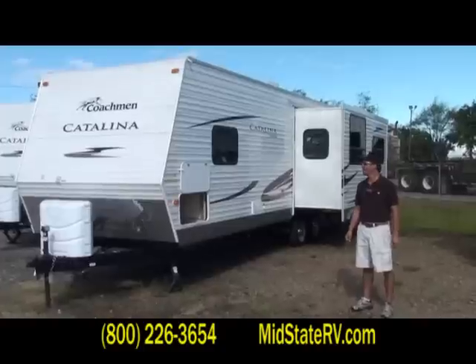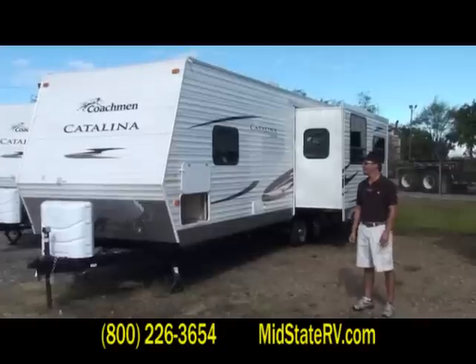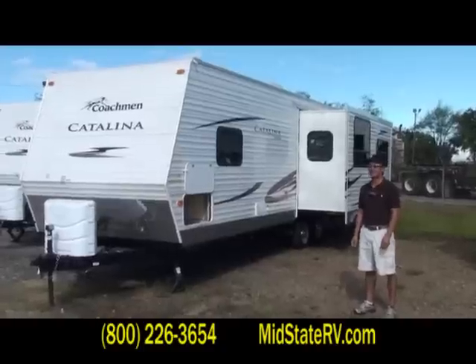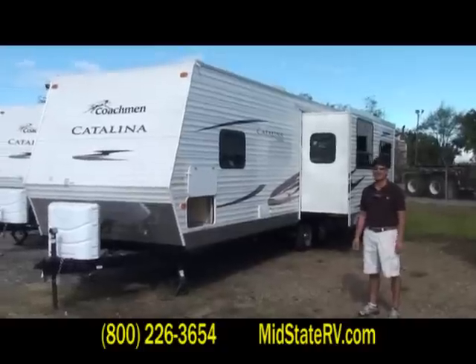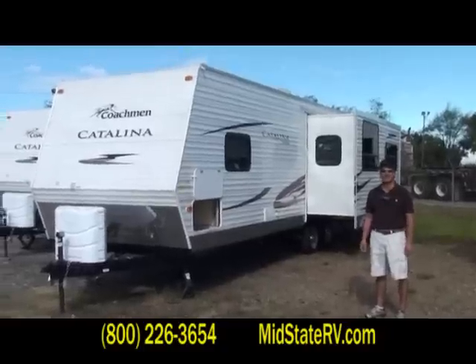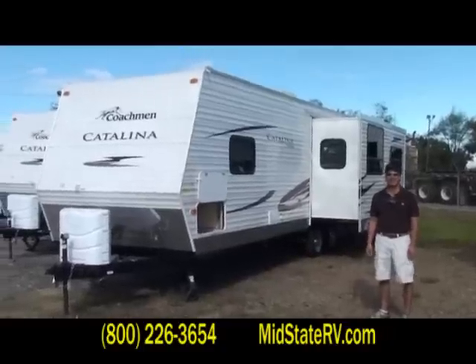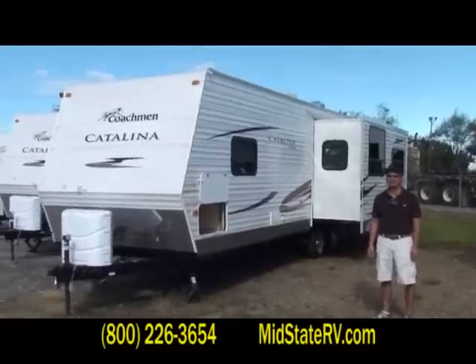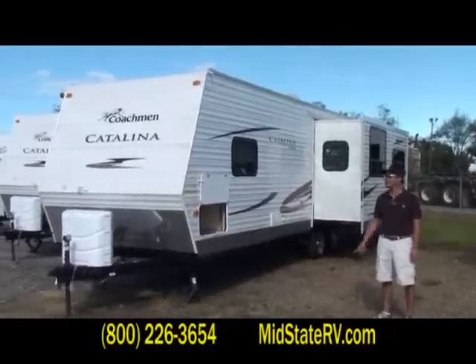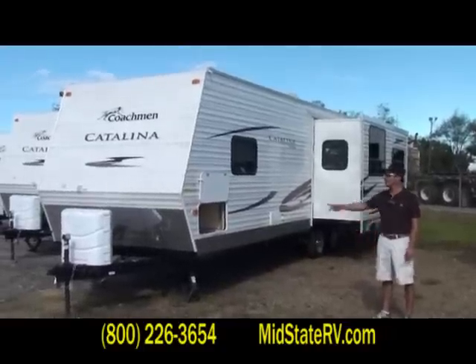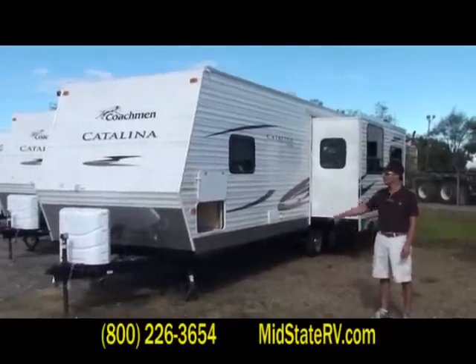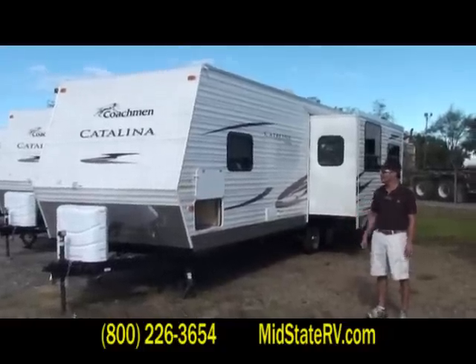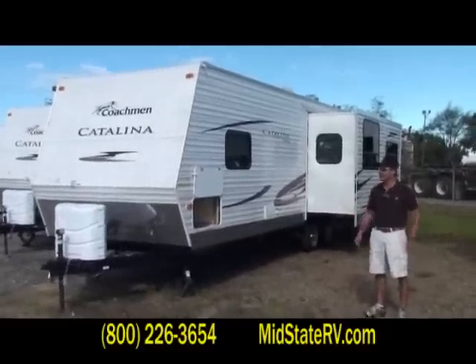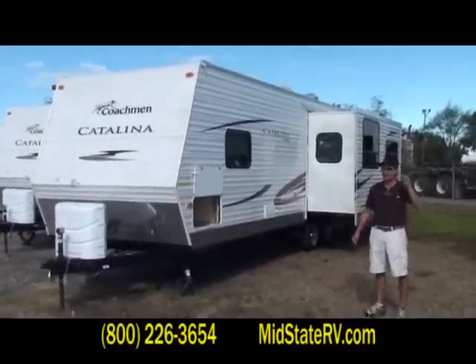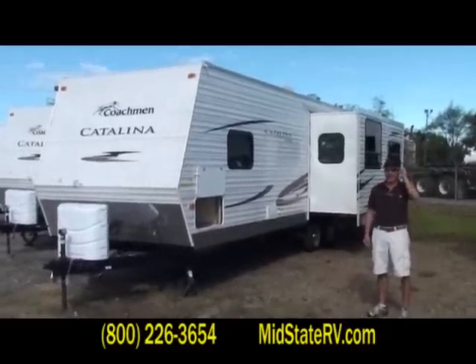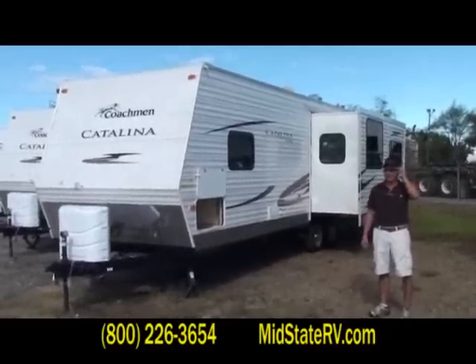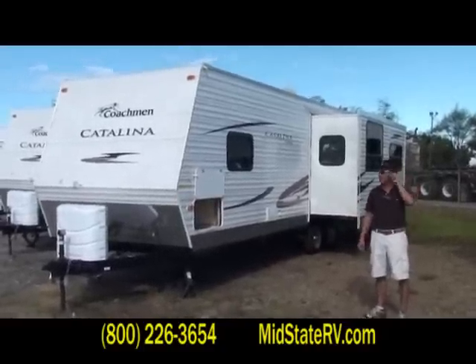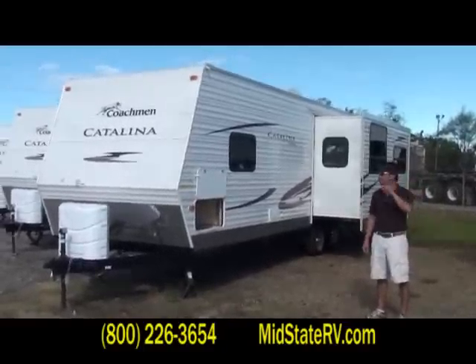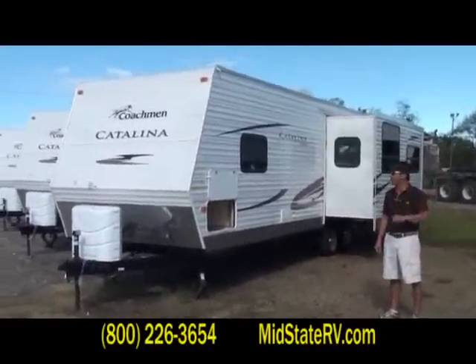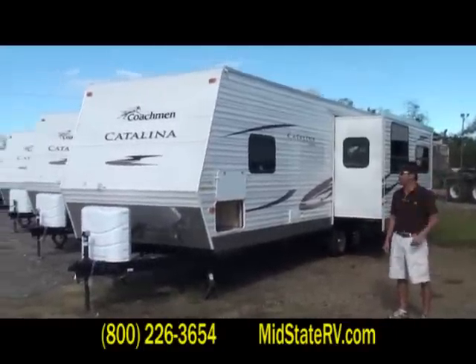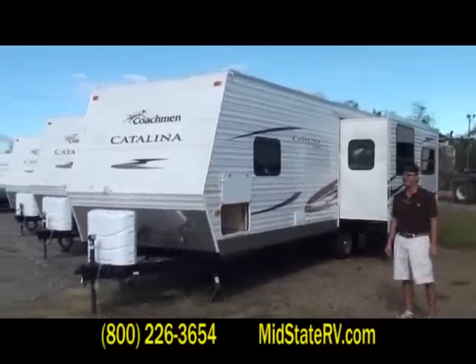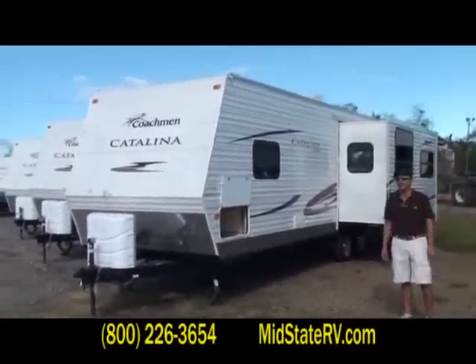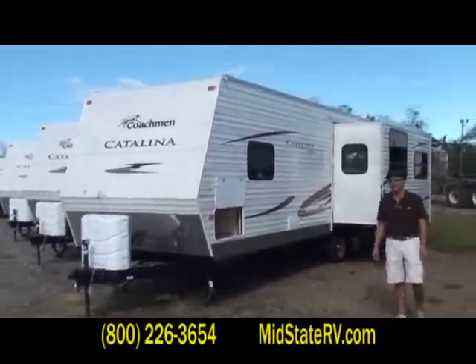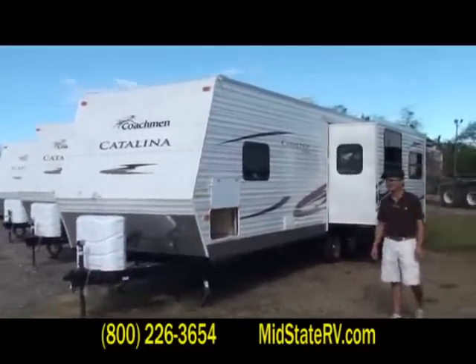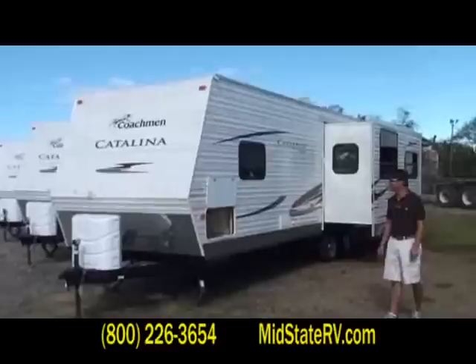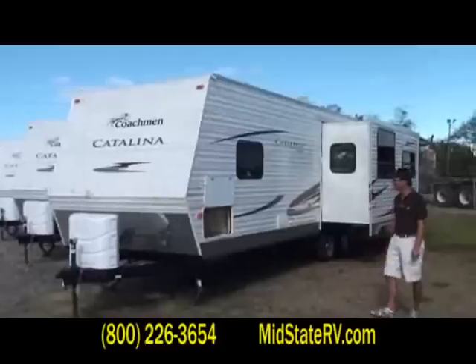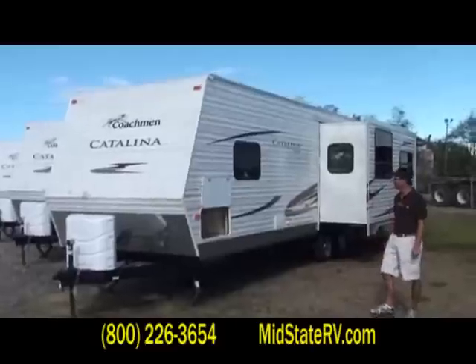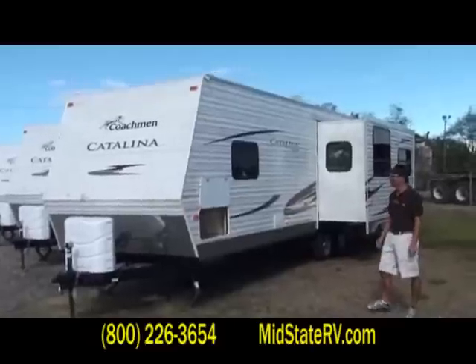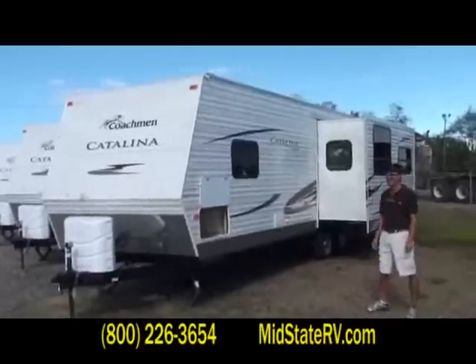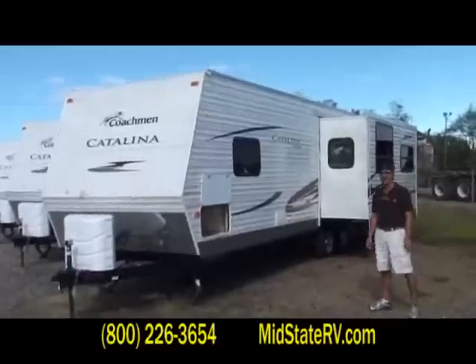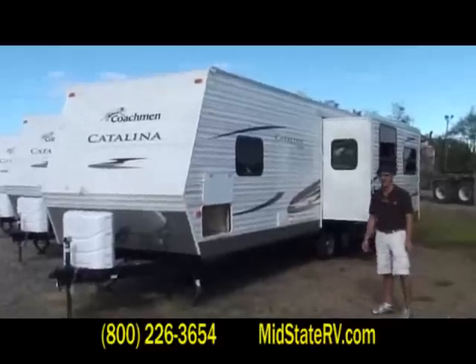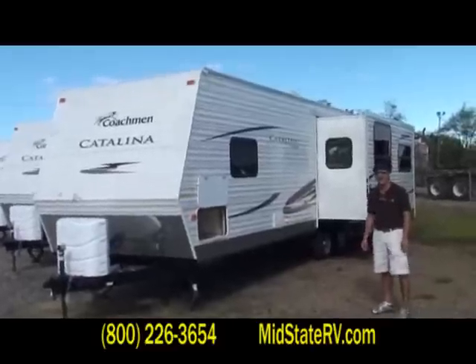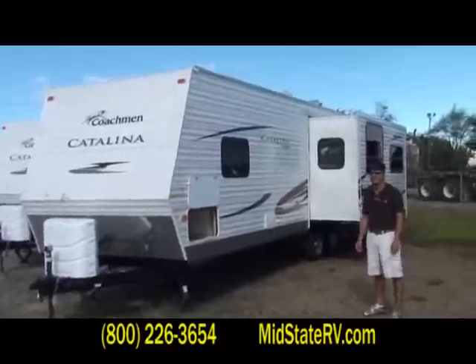Hey folks, Dennis Price, Midstead RV Center. Want to take a couple of minutes of your time and show you this 2010 Coachman Catalina 29RLS.